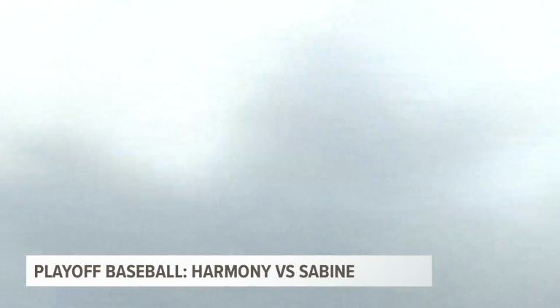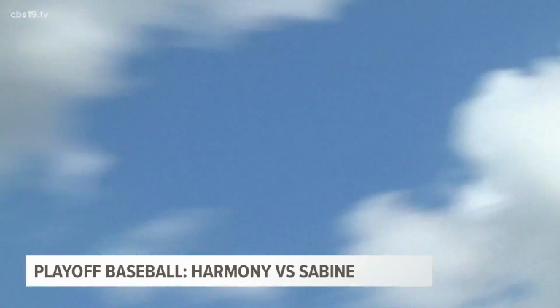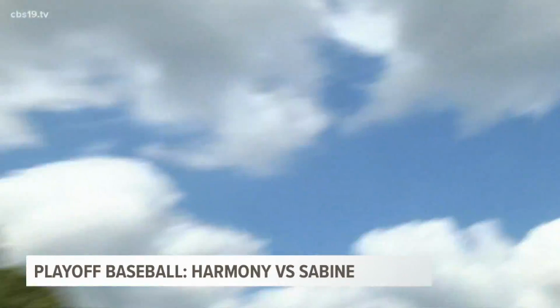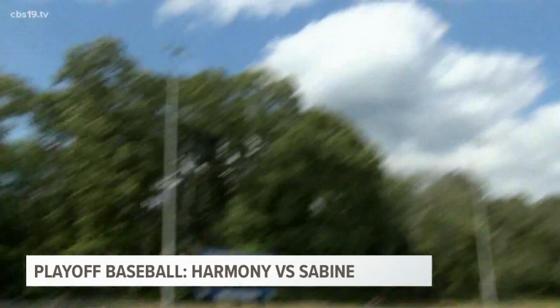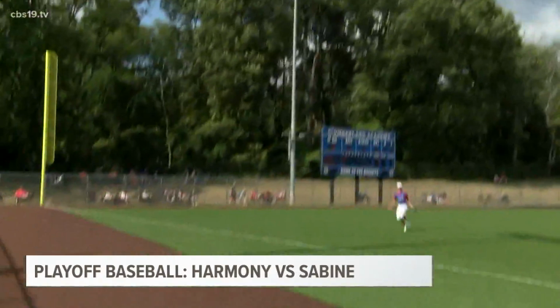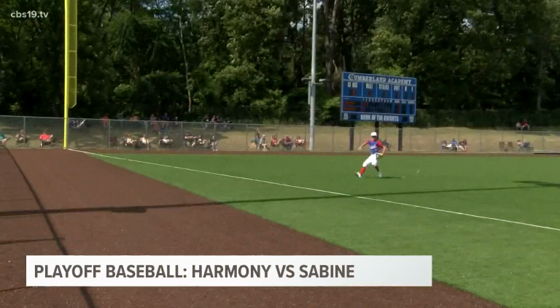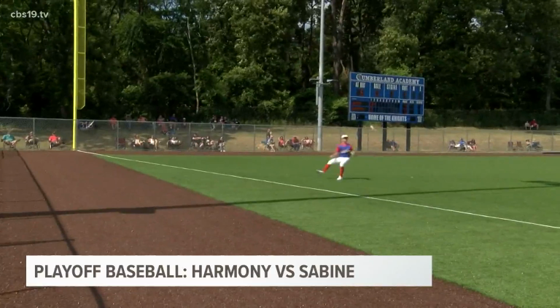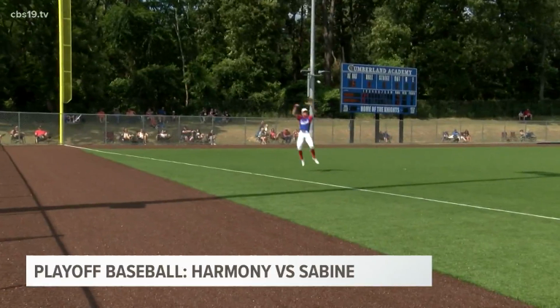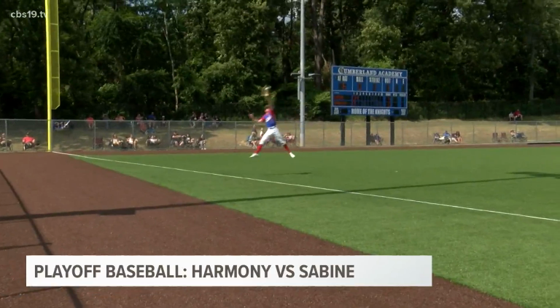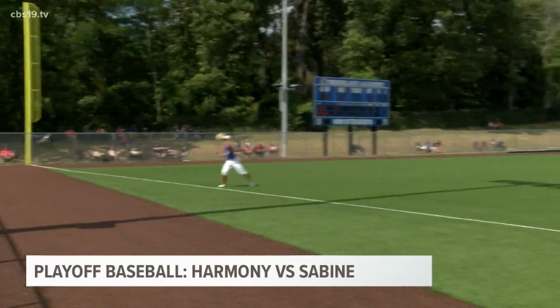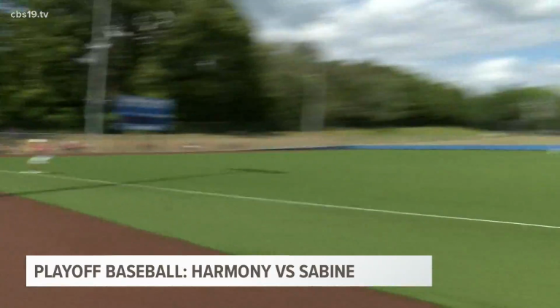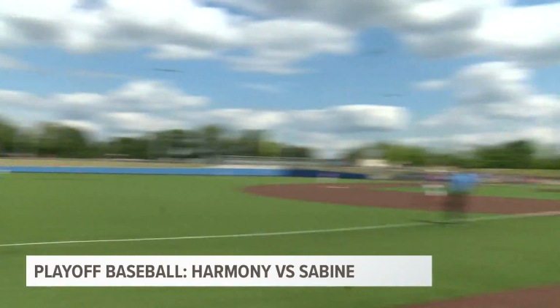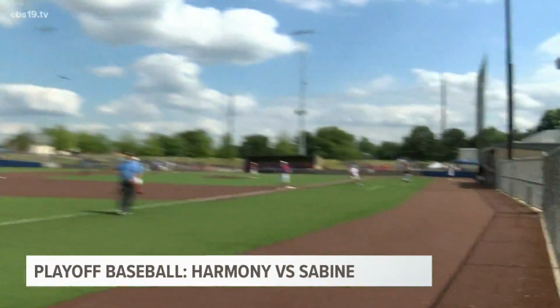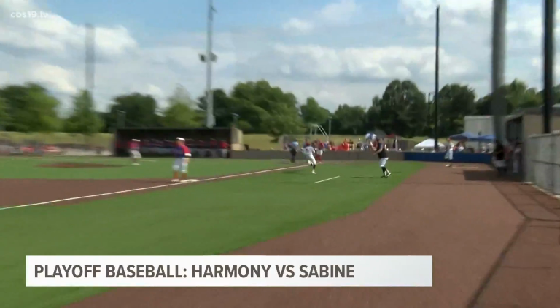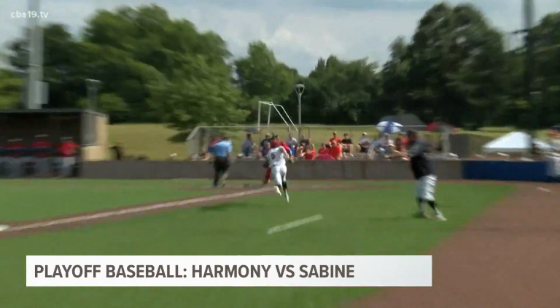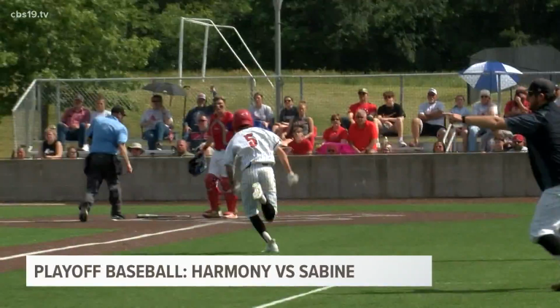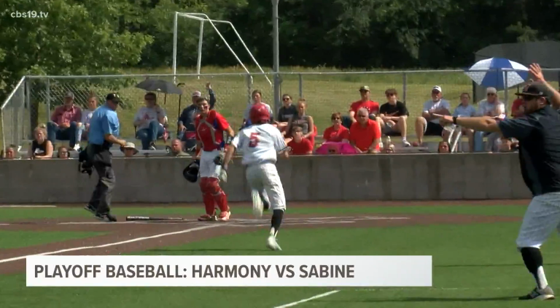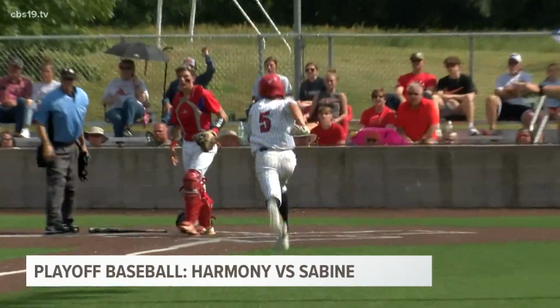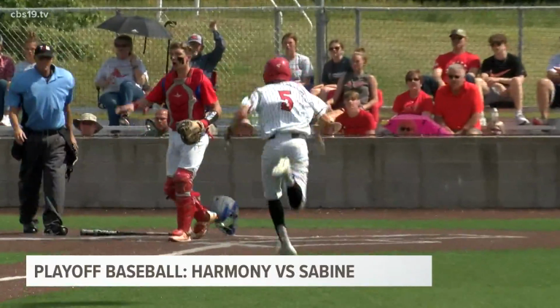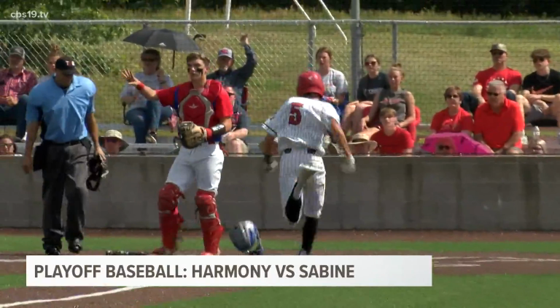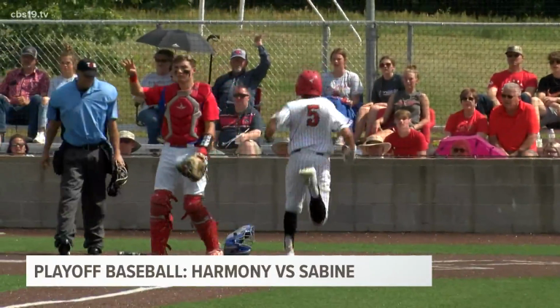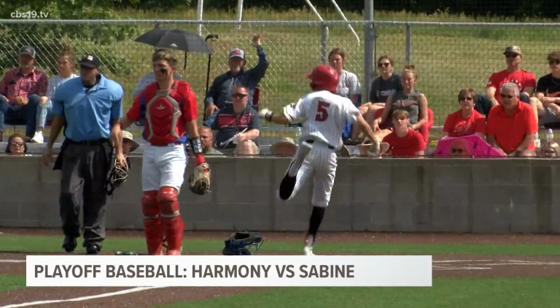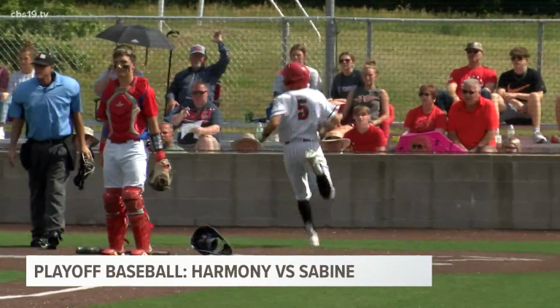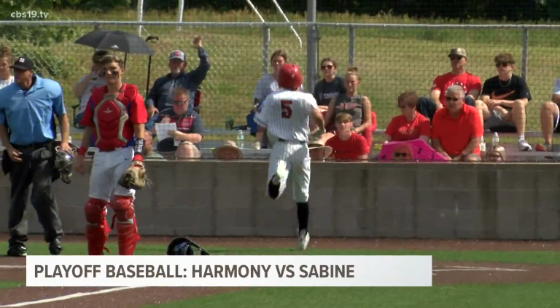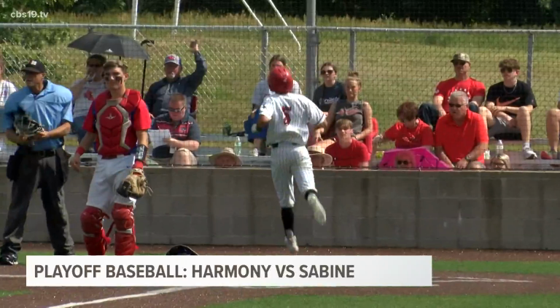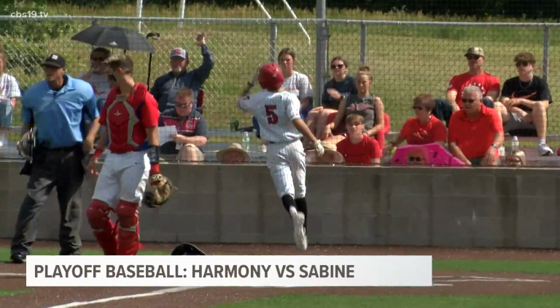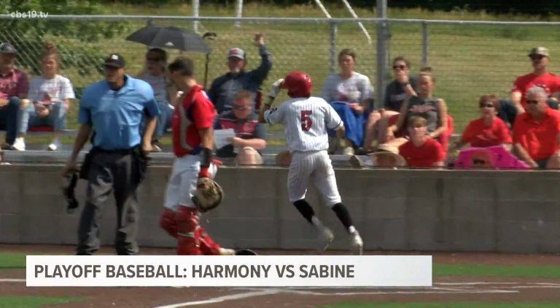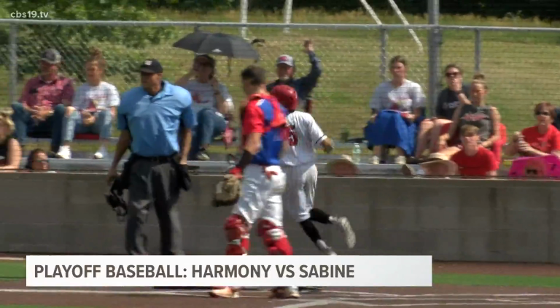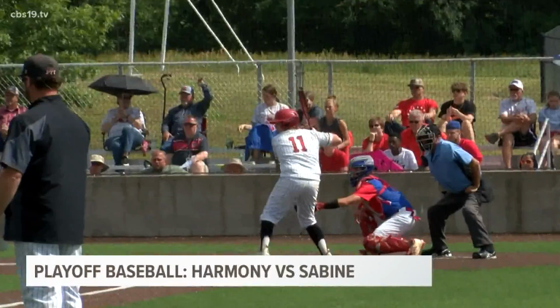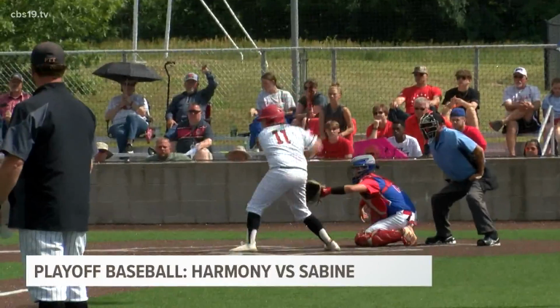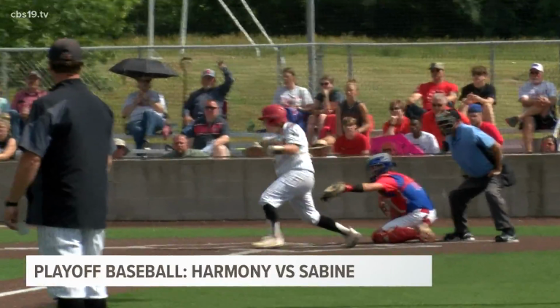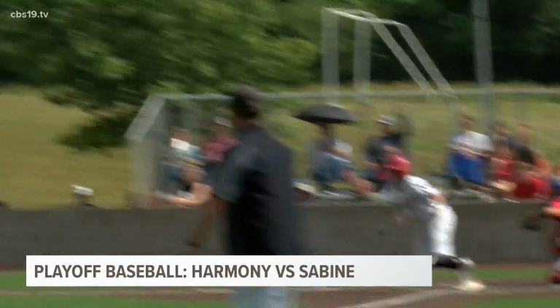Trying to dig themselves out of it. Riley Patterson will hit a little blooper down the left field line. Boston Seahorn is going to come in to score, and it's a 4-1 ball game now. Still in the bottom of the second.